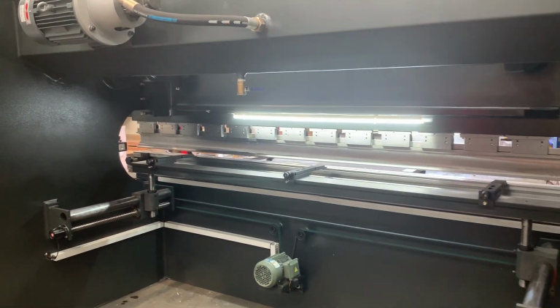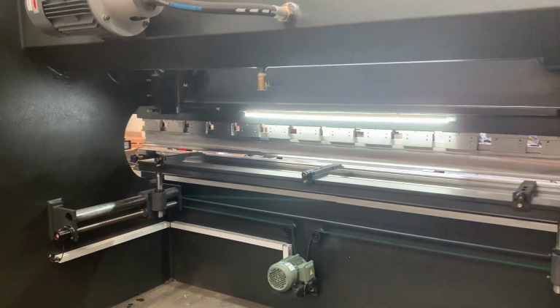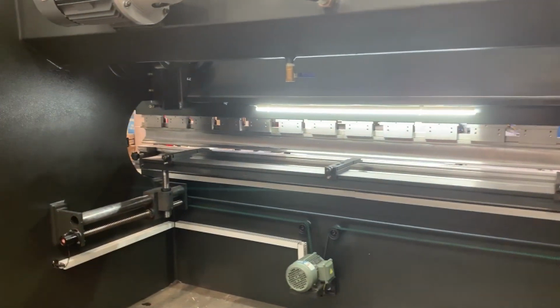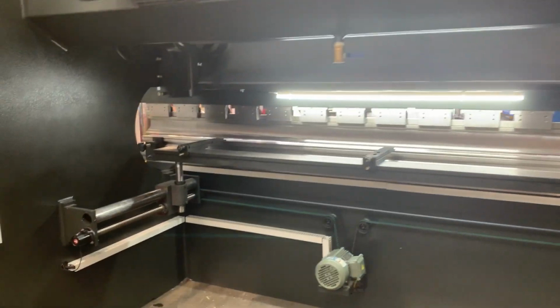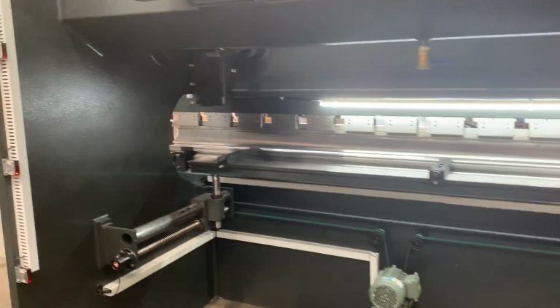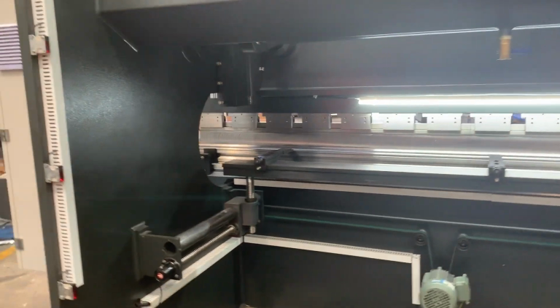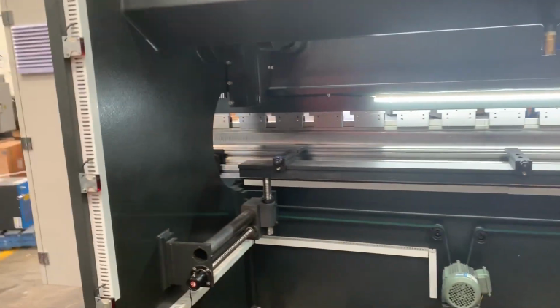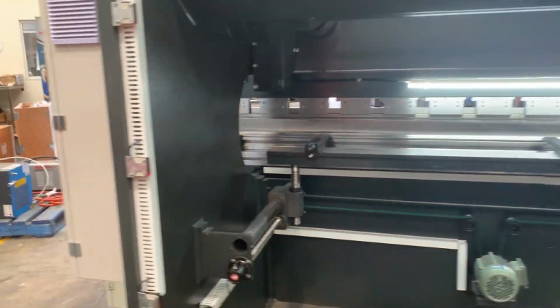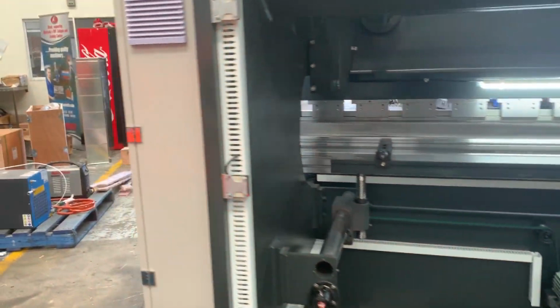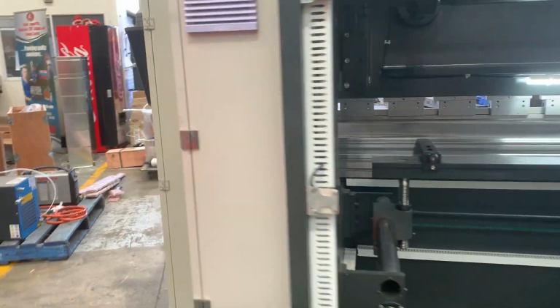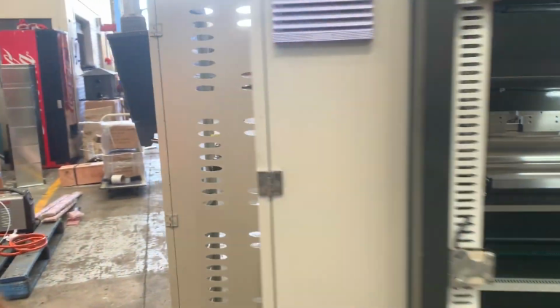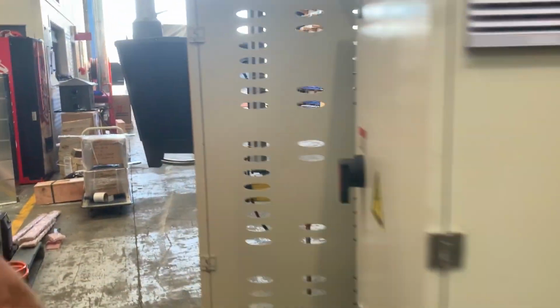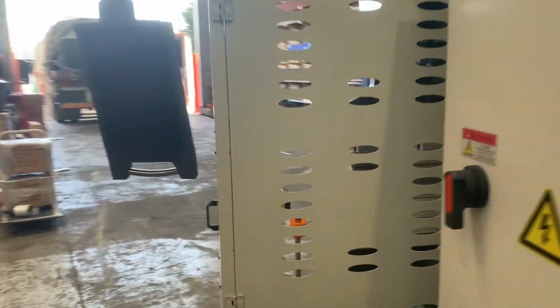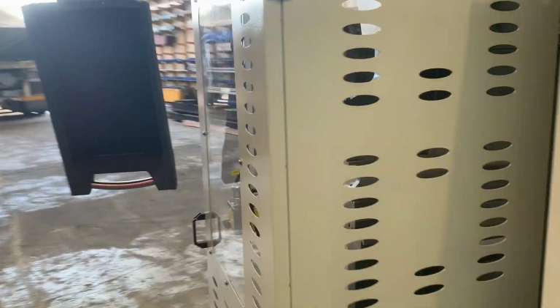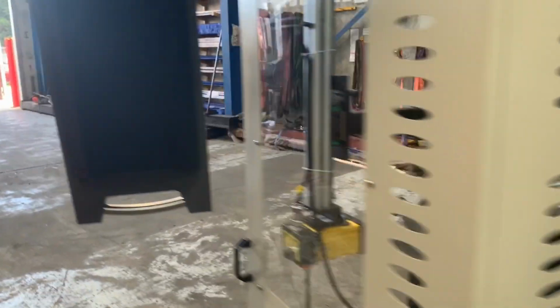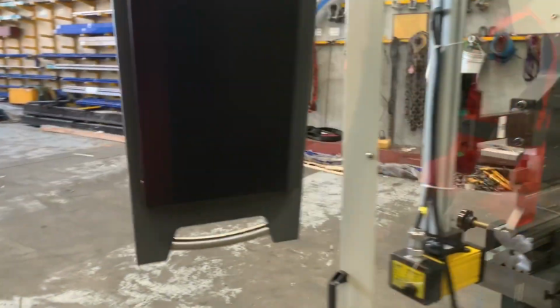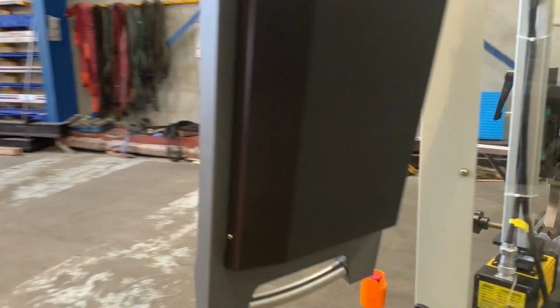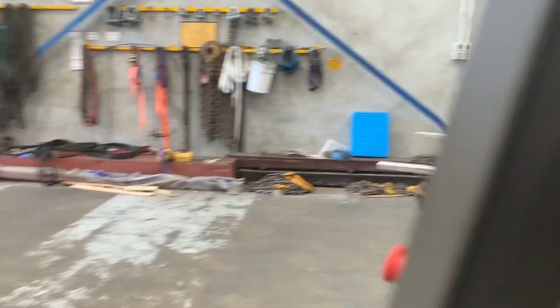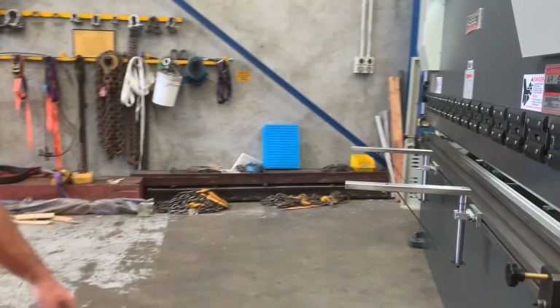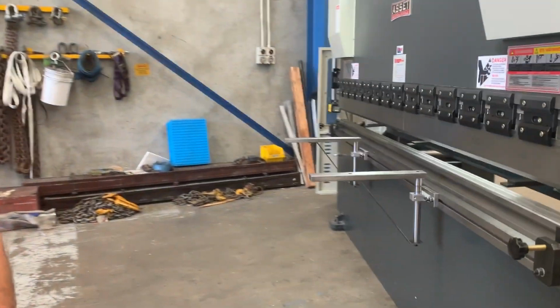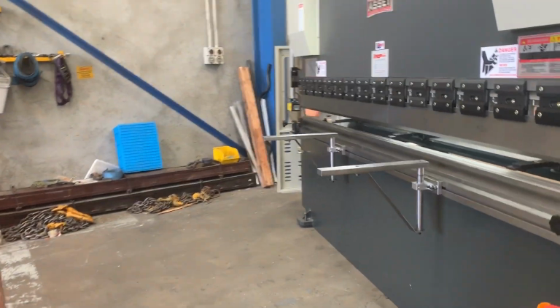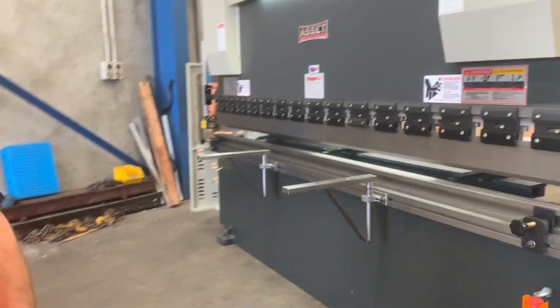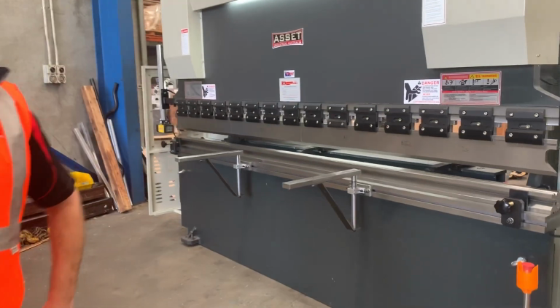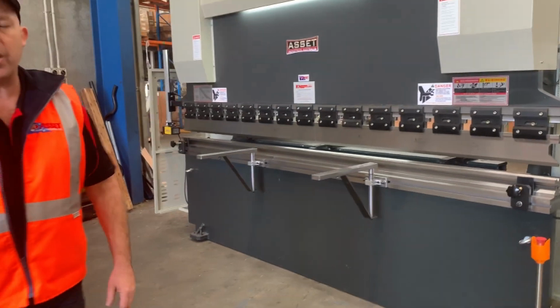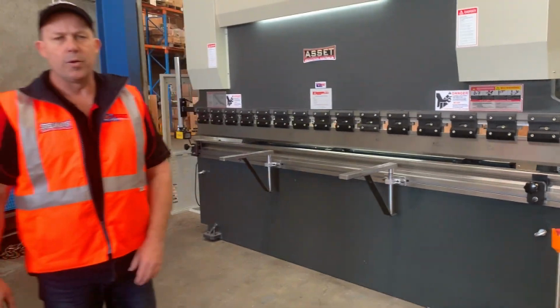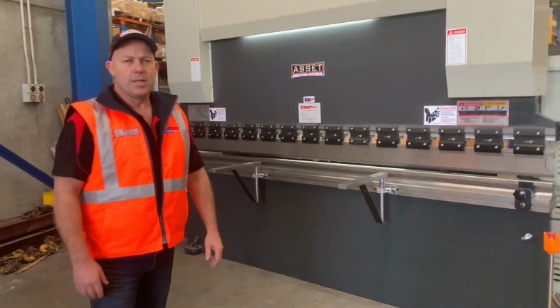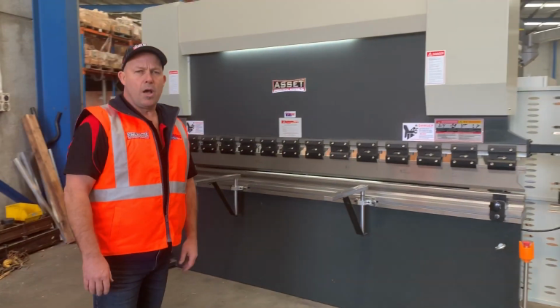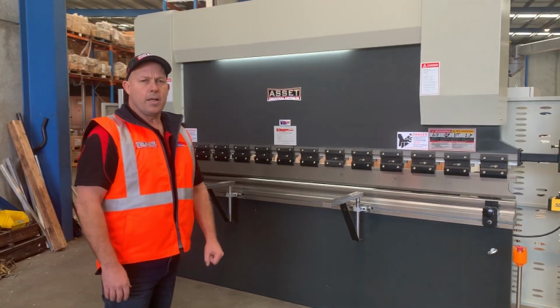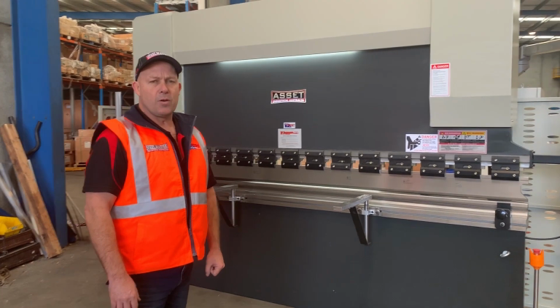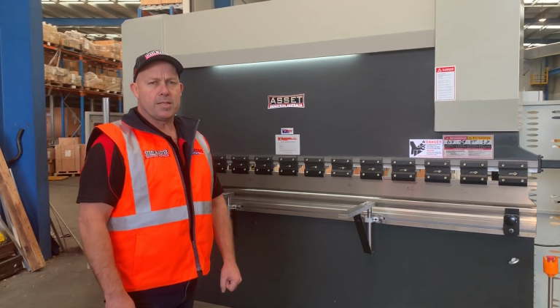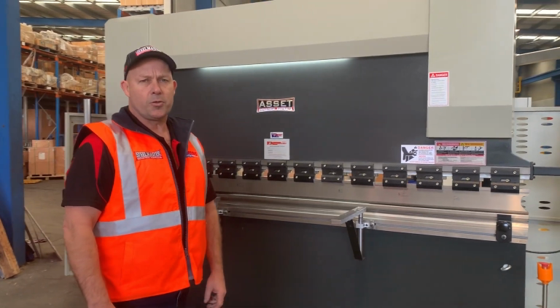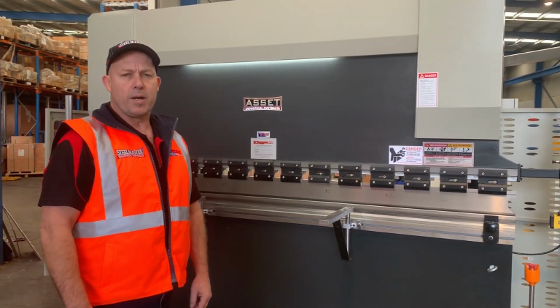So that's our Asset Industrial 3.2 by 135 tonne two-axis press brake. You'll find those online at assetplant.com.au — jump online and grab yourself an Asset Industrial press brake.